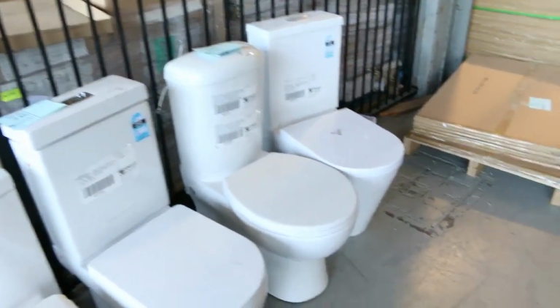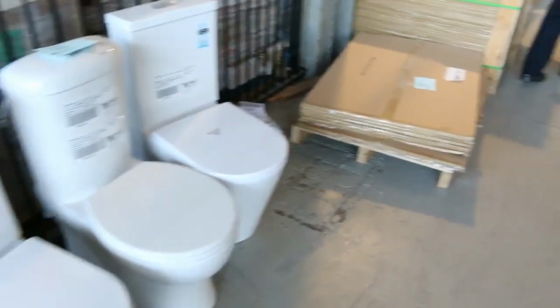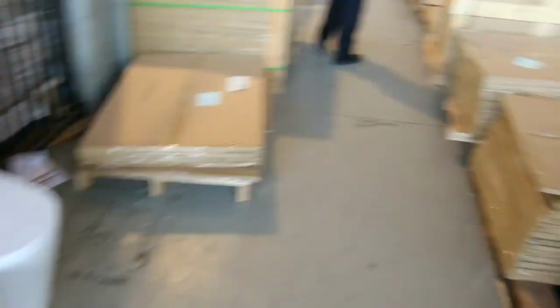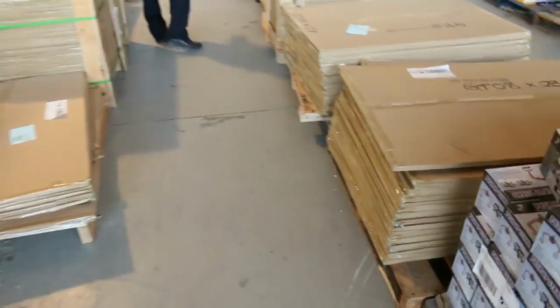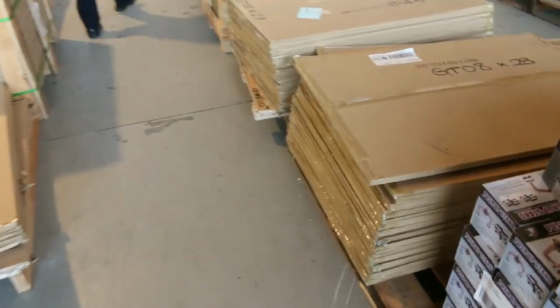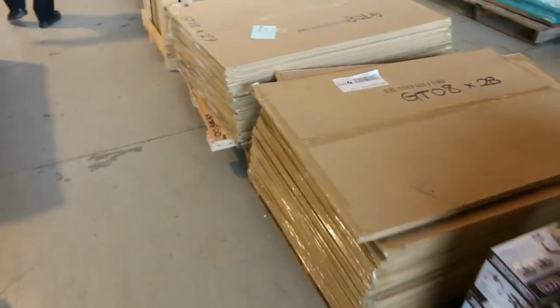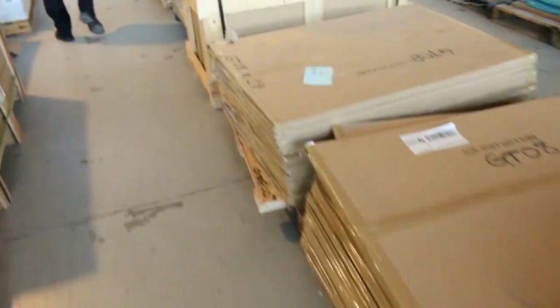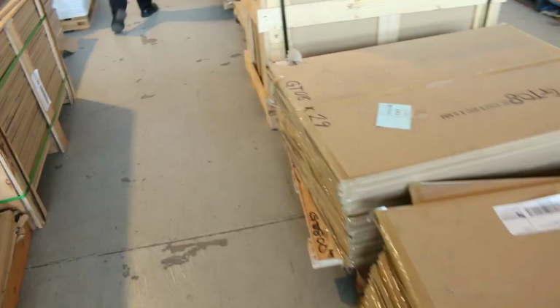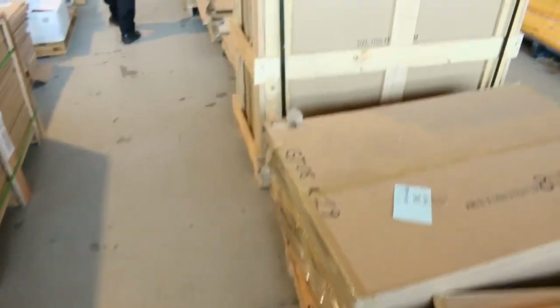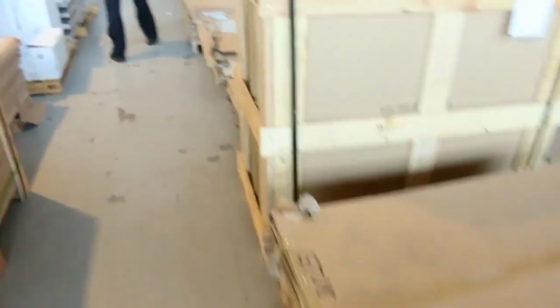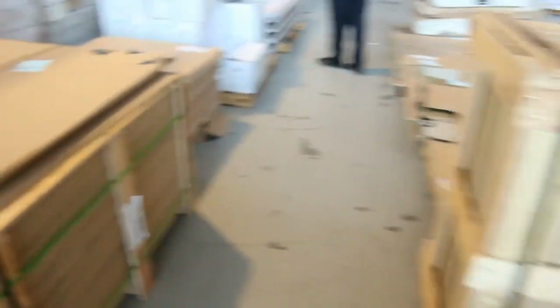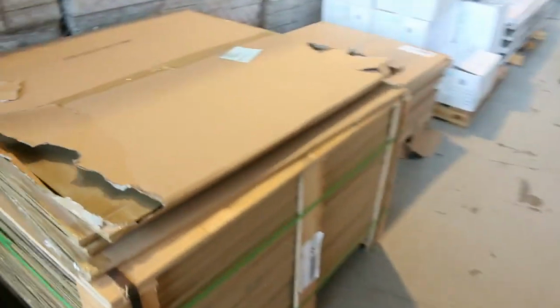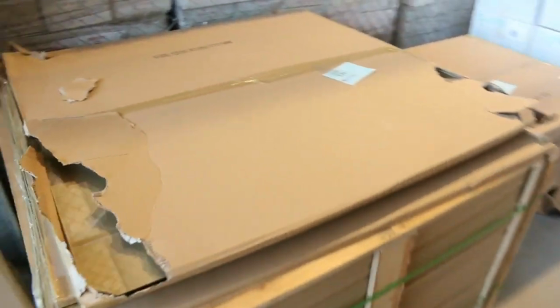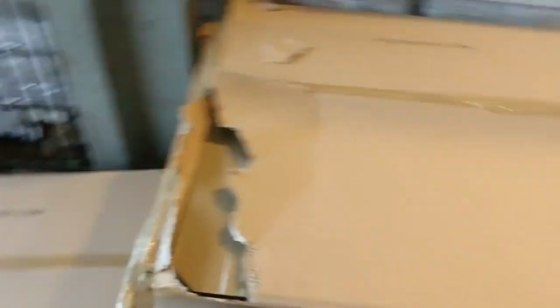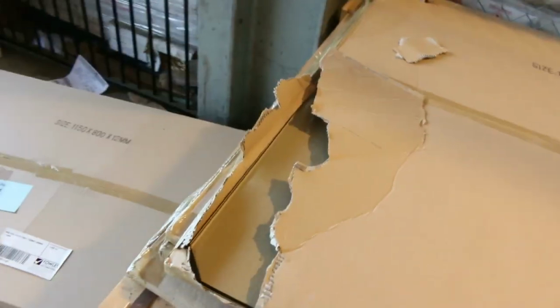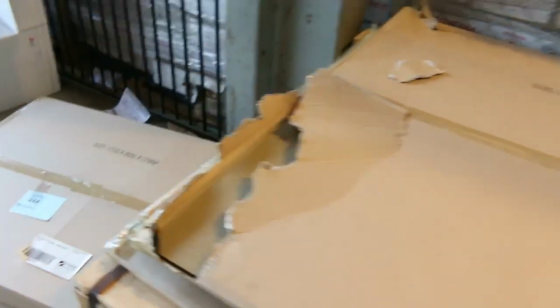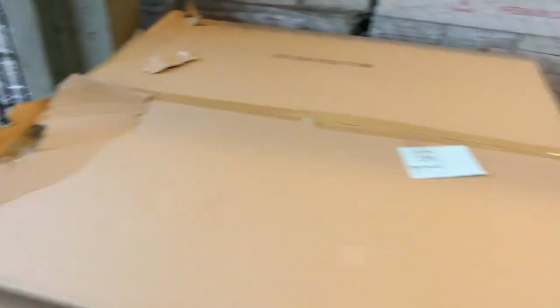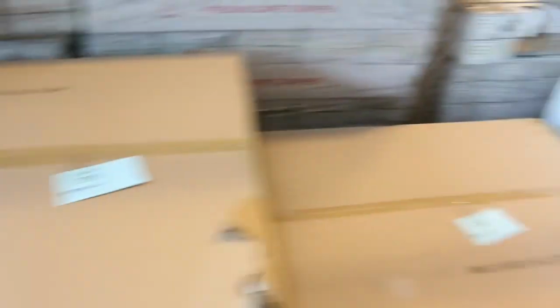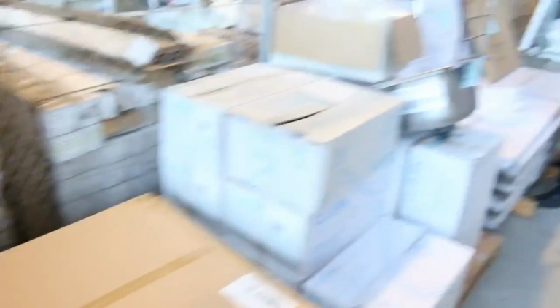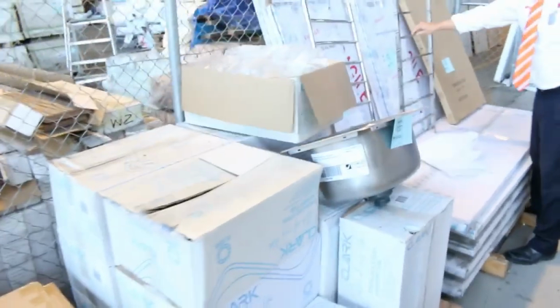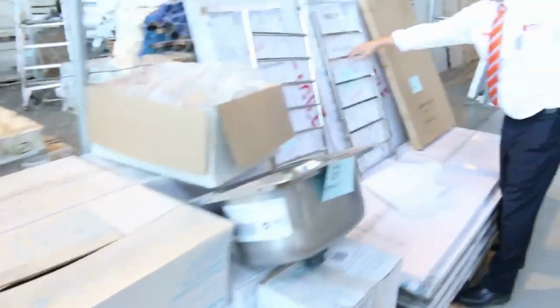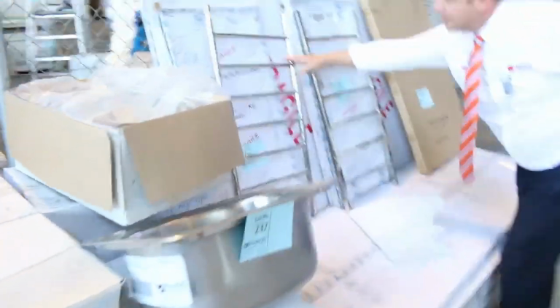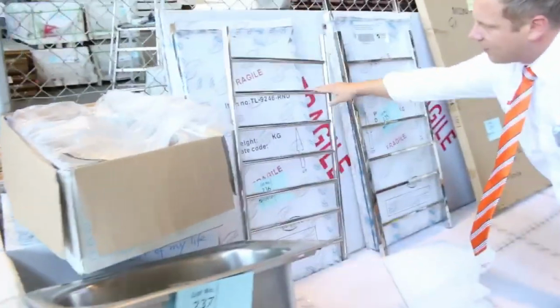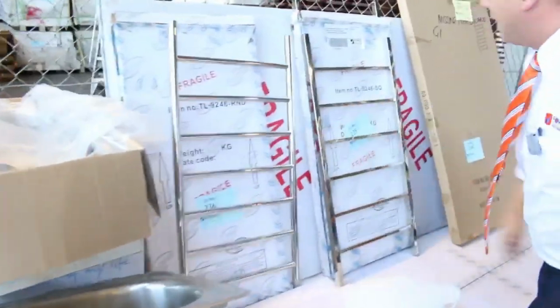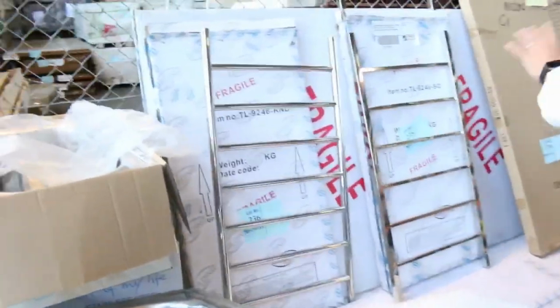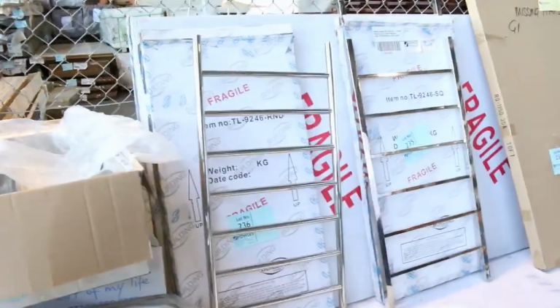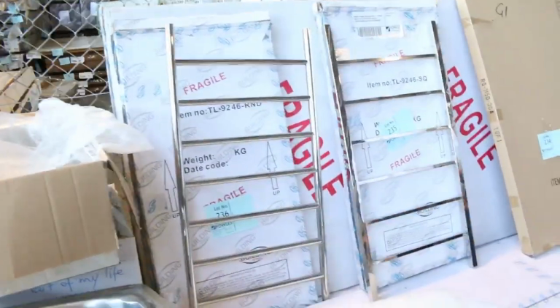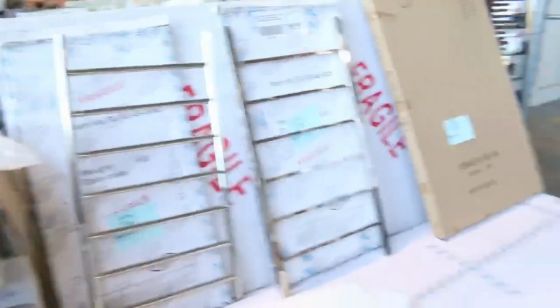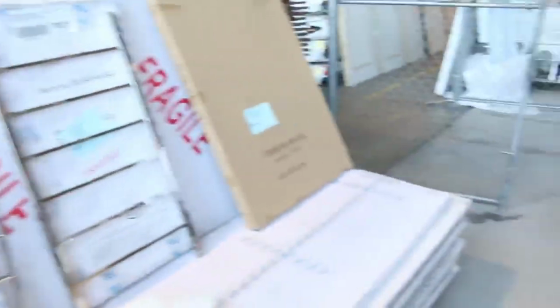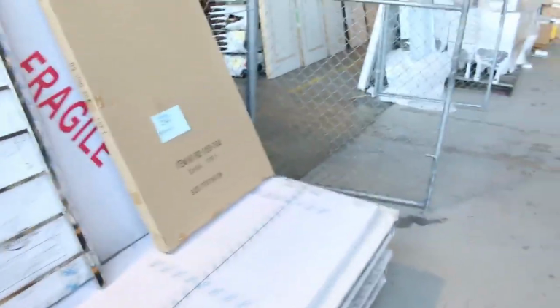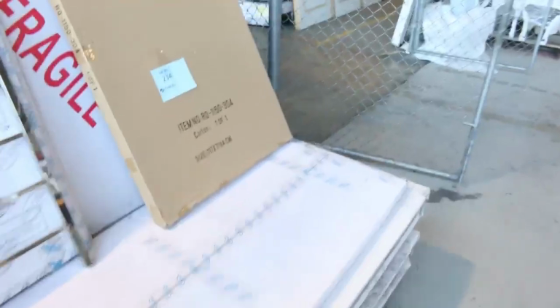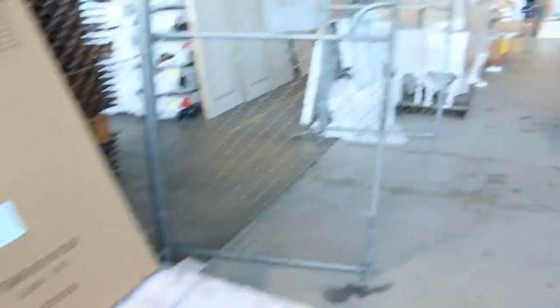We've got some pool fencing here — lots of glass pool fencing in all different sizes. We've also got a heap of towel rails, beautiful chrome-plated towel rails in different styles. They'll go for about the $50 mark.